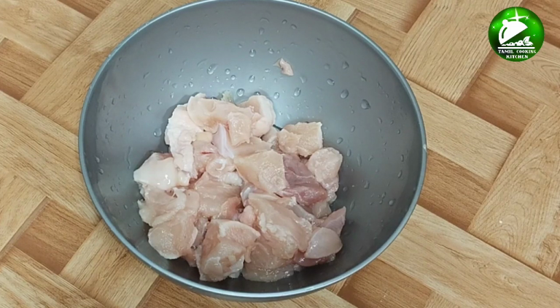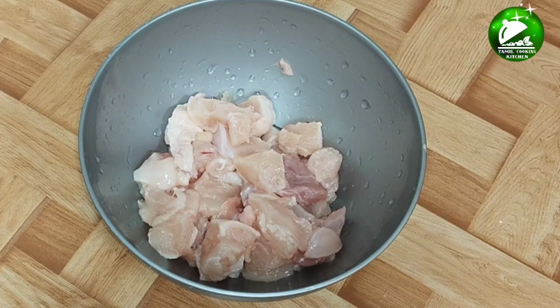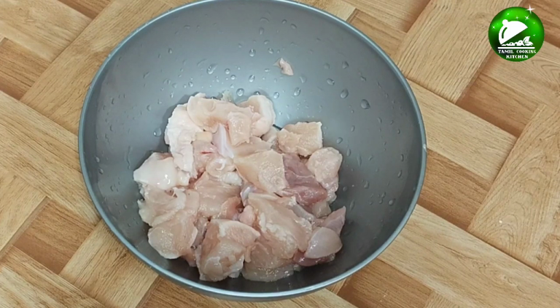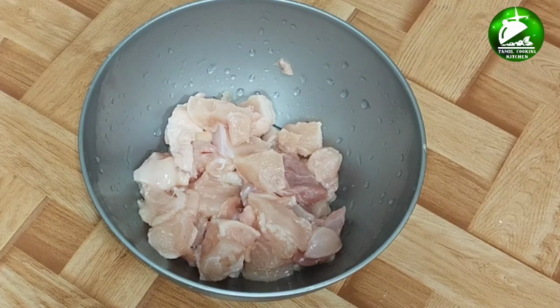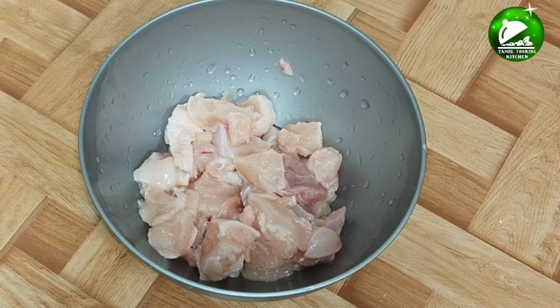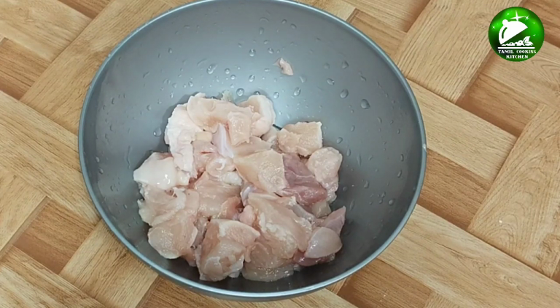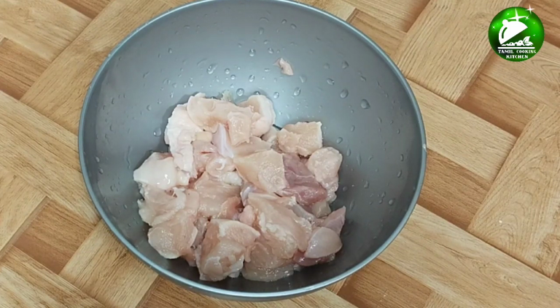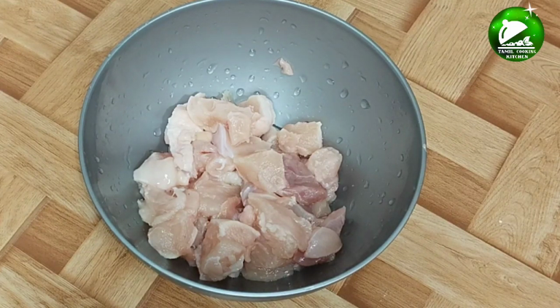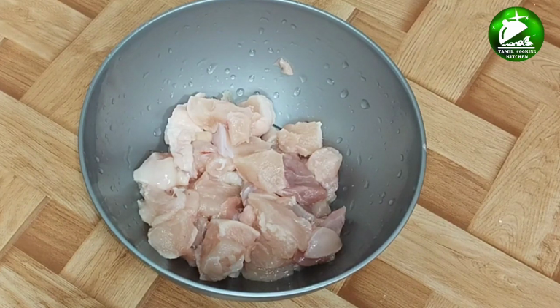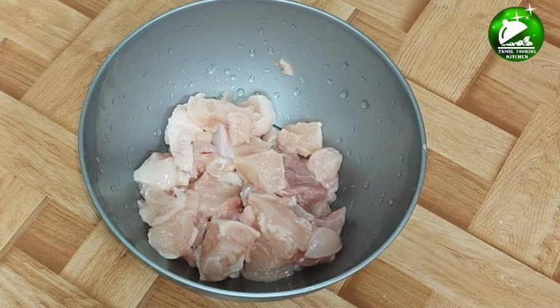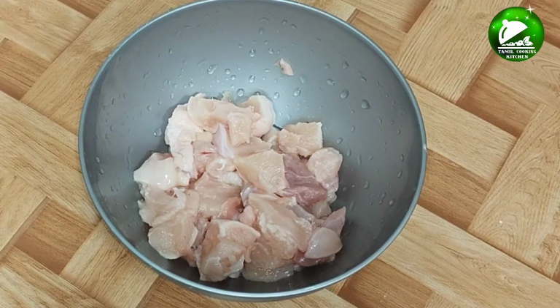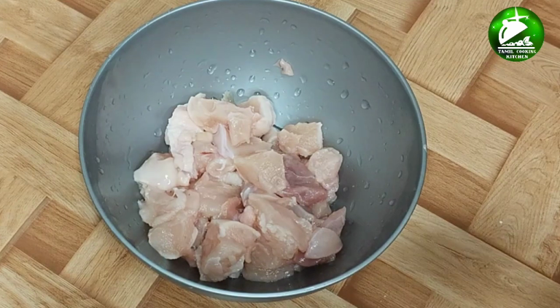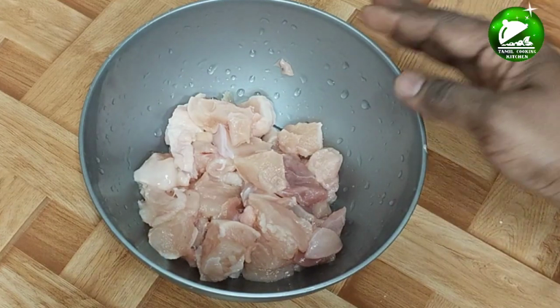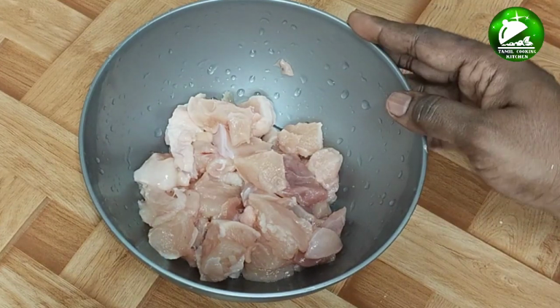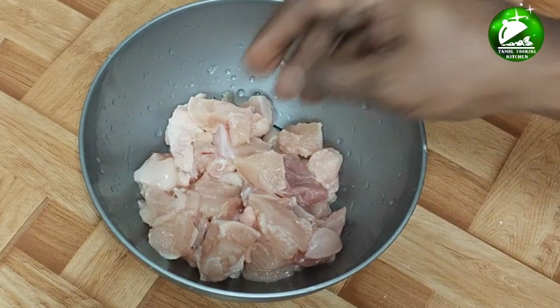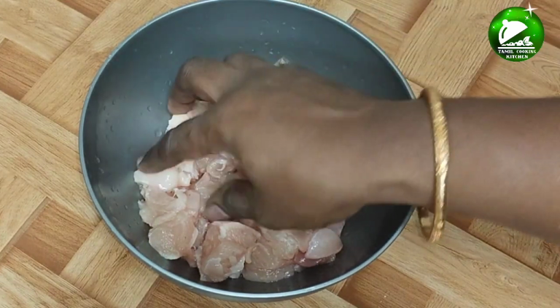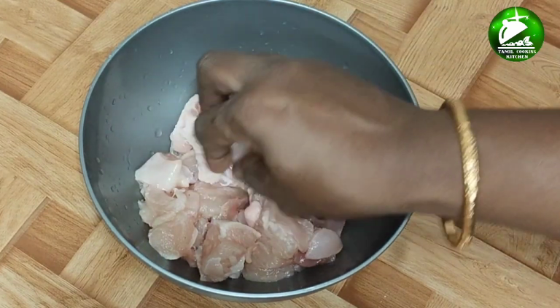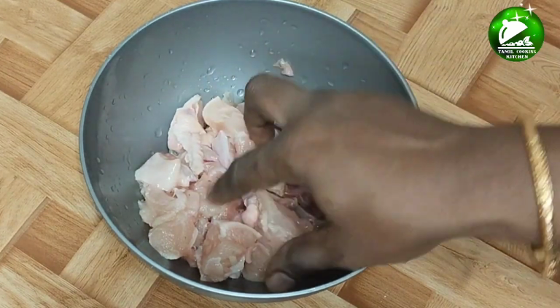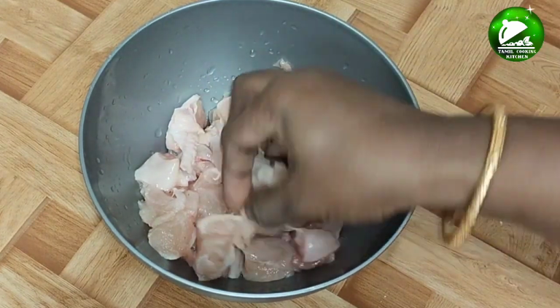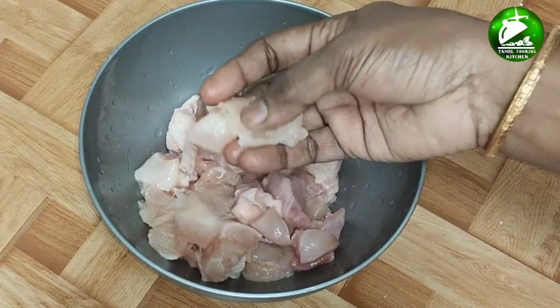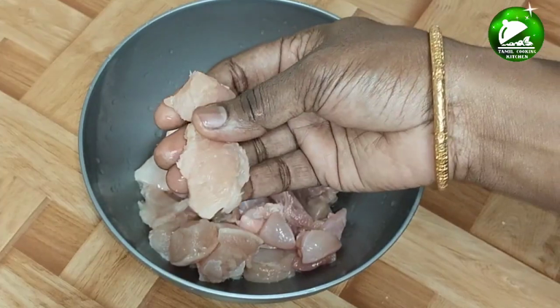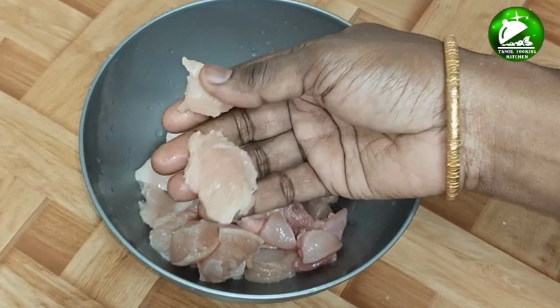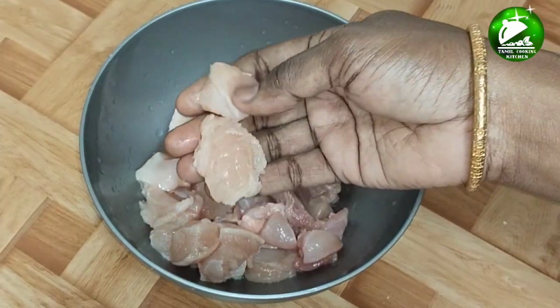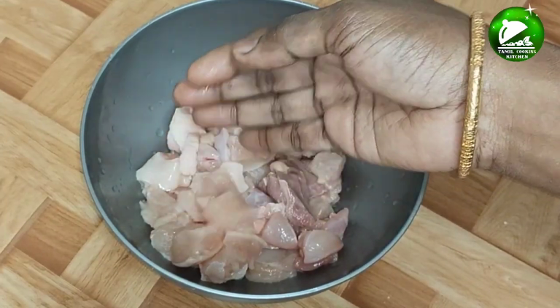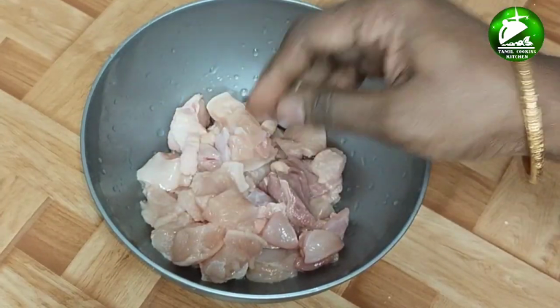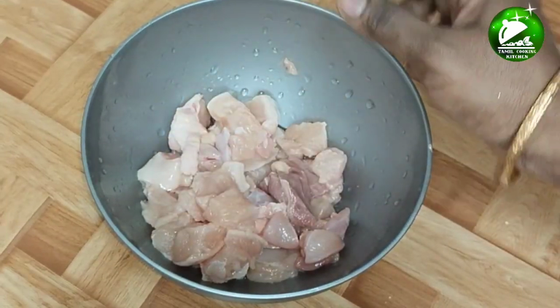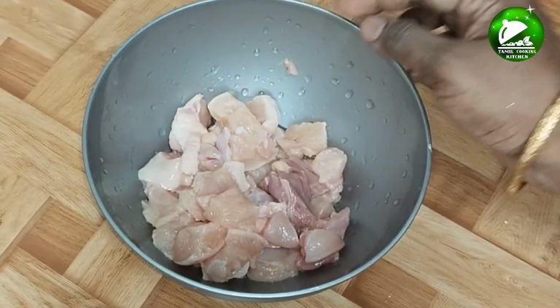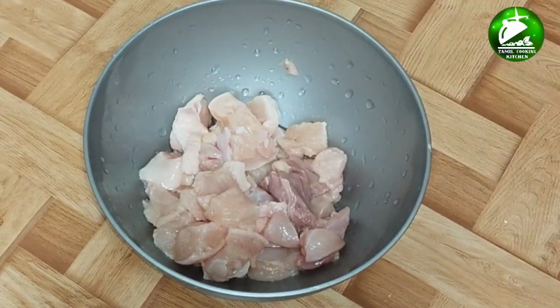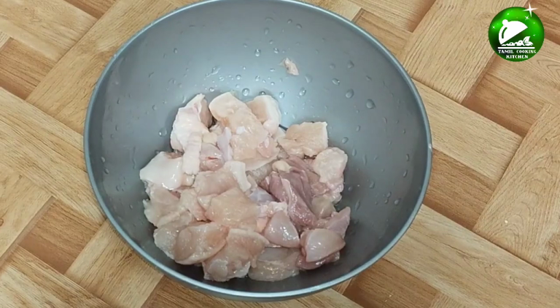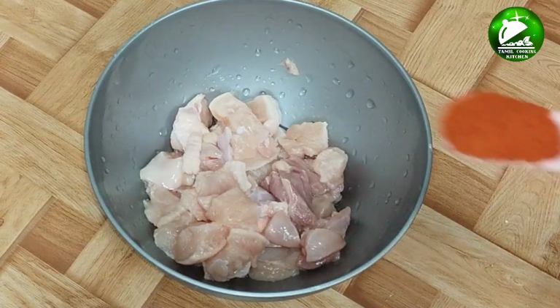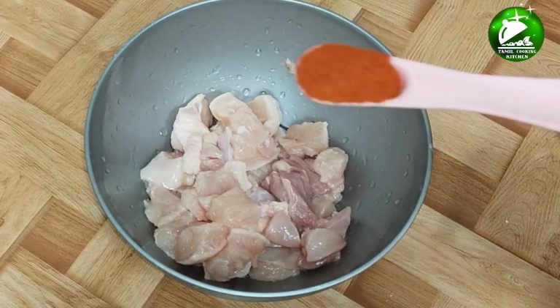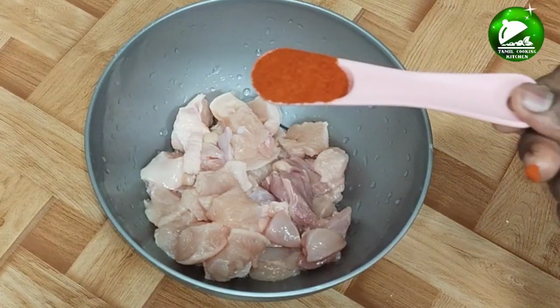If you are doing this video, we are going to make a boneless chicken. We are going to wash it. Now we will put it in the masala.